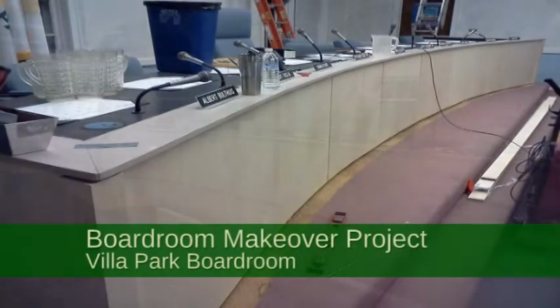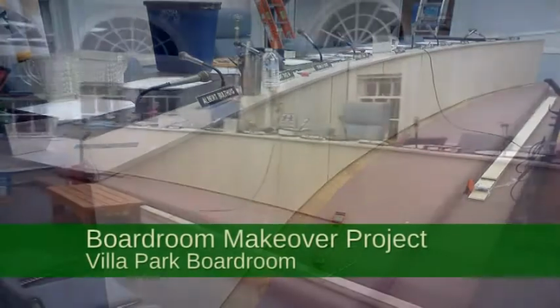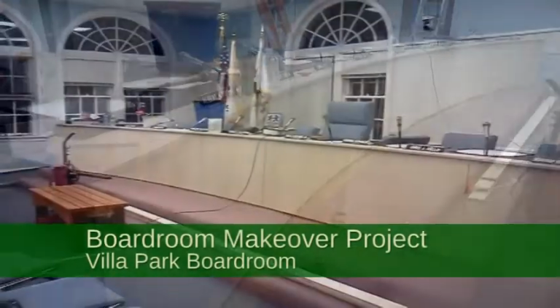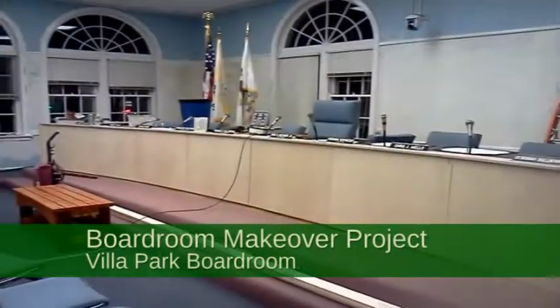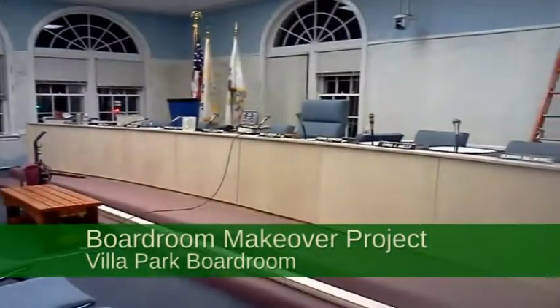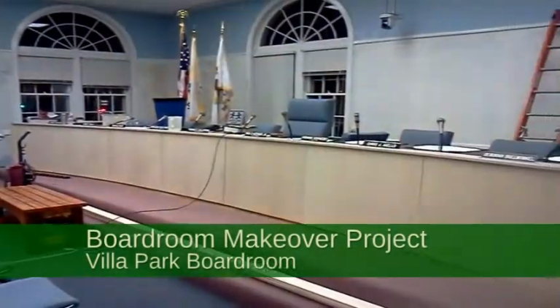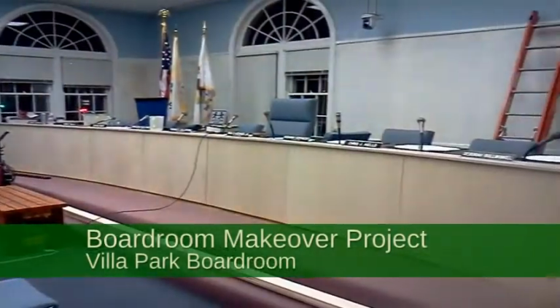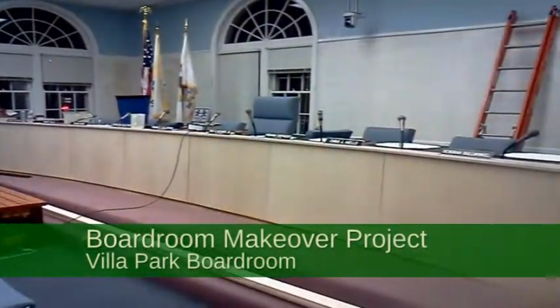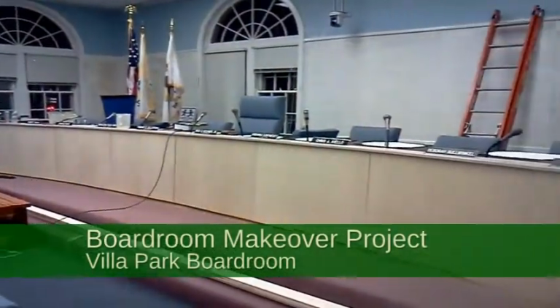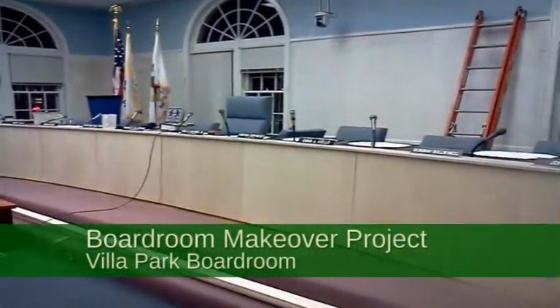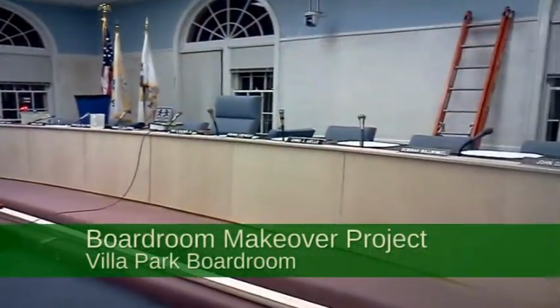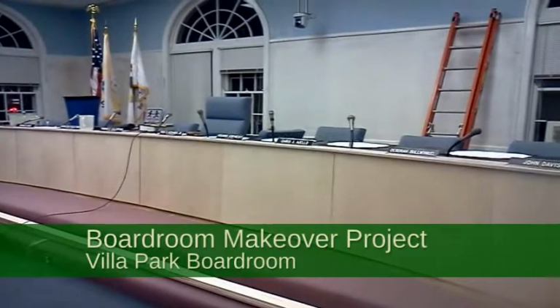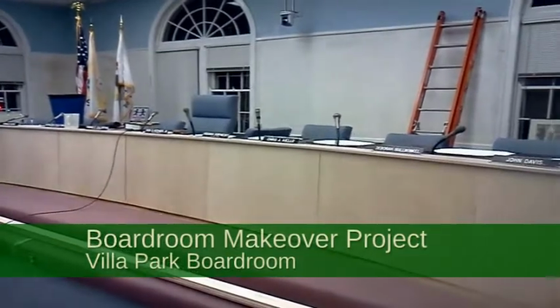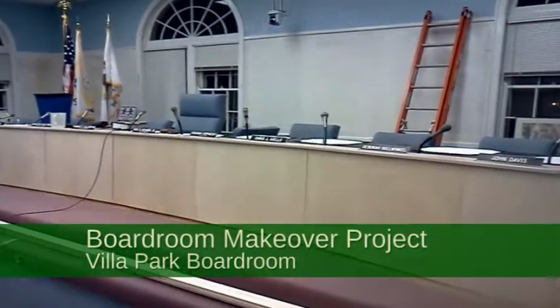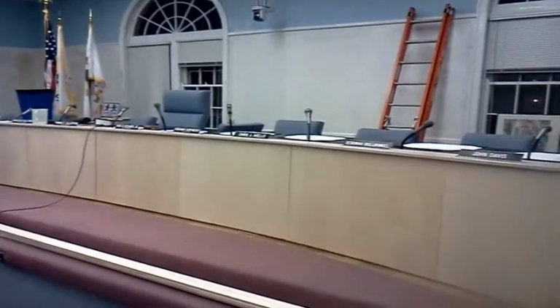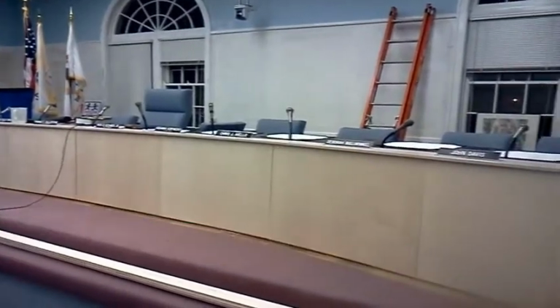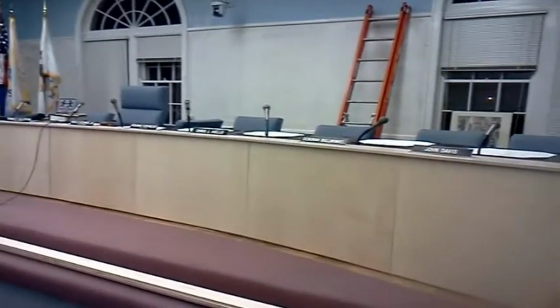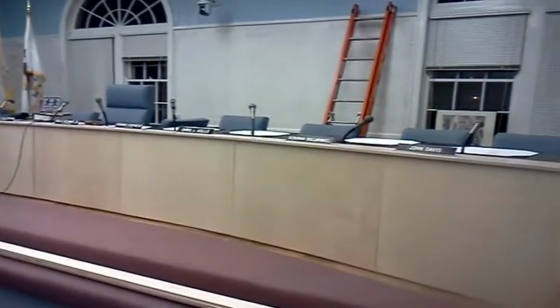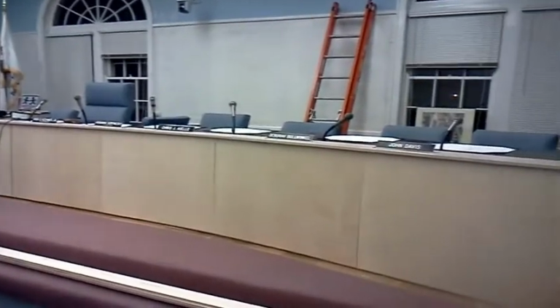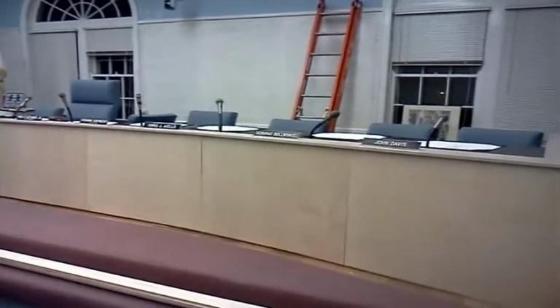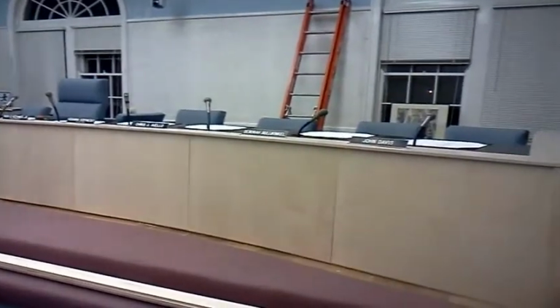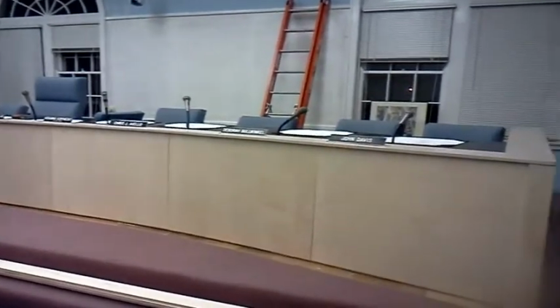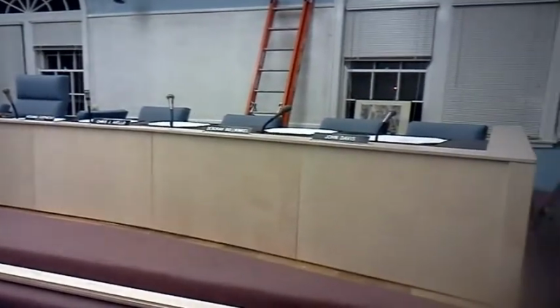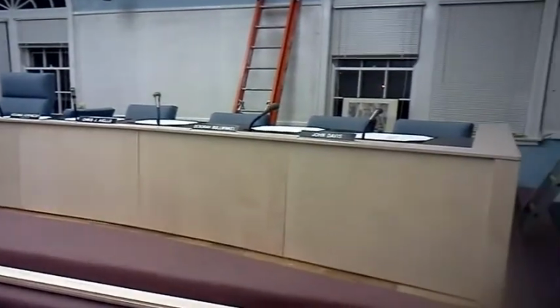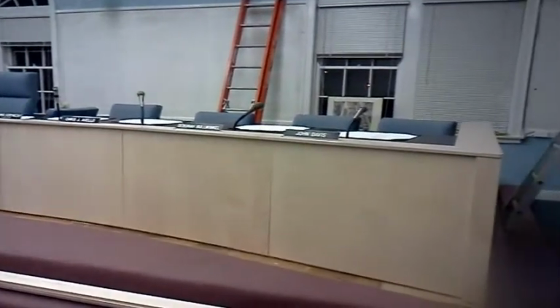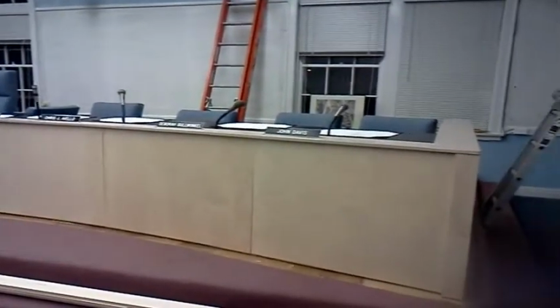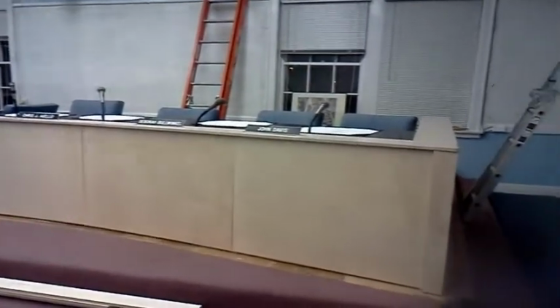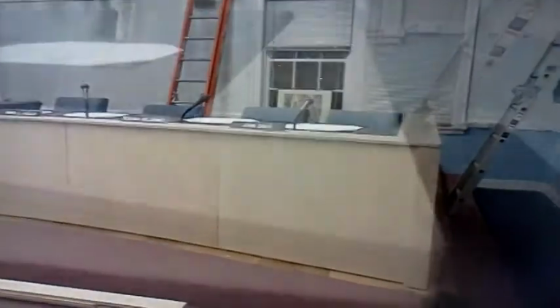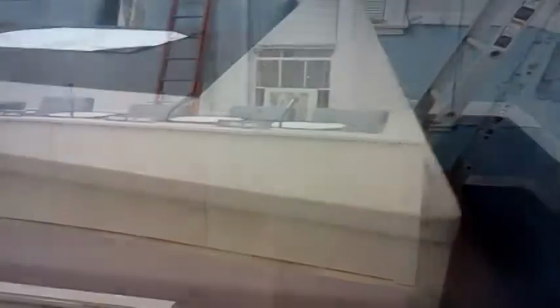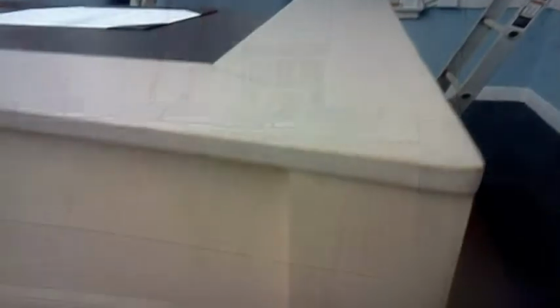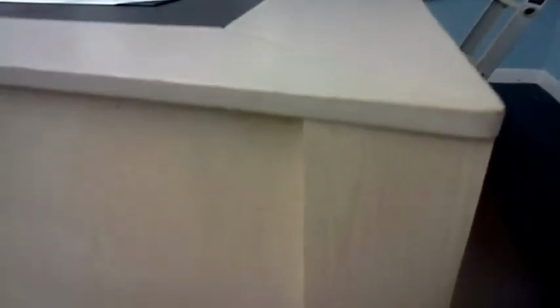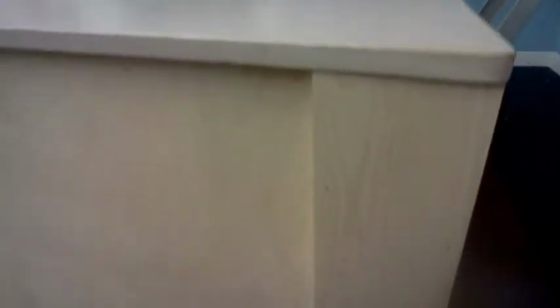The Village of Villa Park is making changes to the Board of Trustees room at the Village Hall. This is the third portion of the nearly century-old structure that is undergoing a makeover.